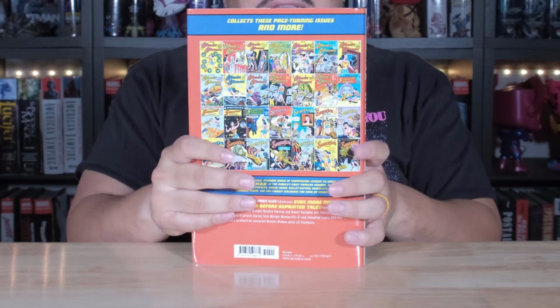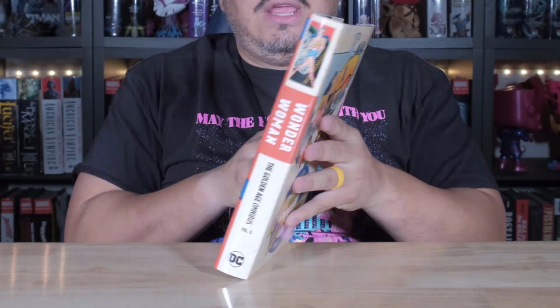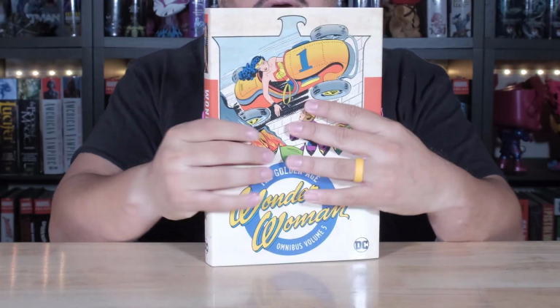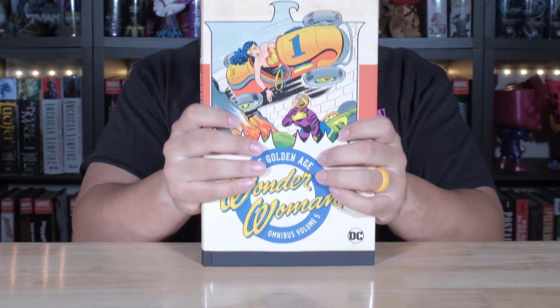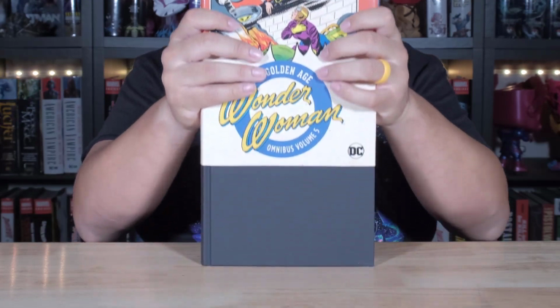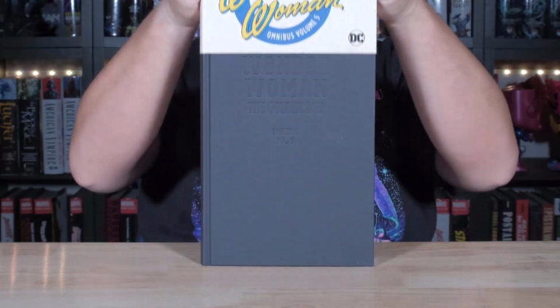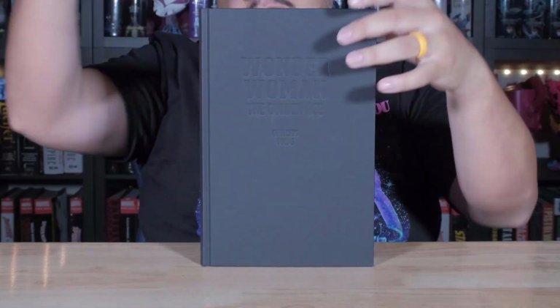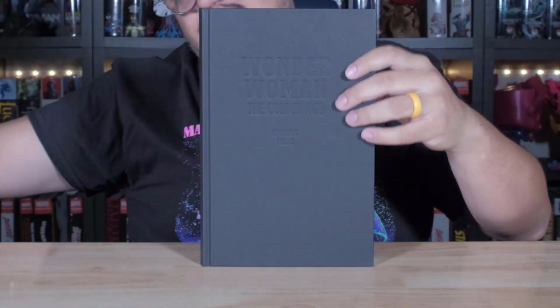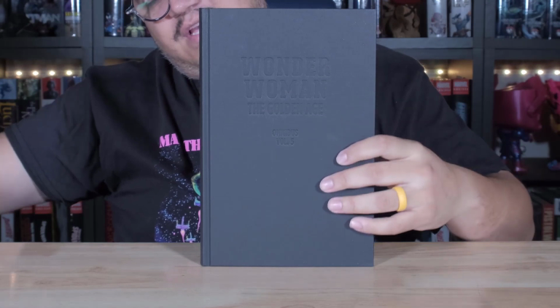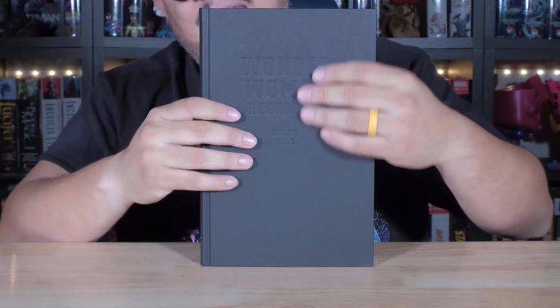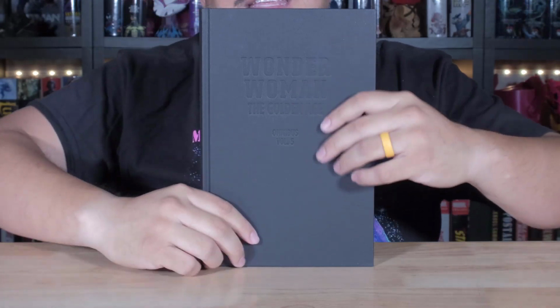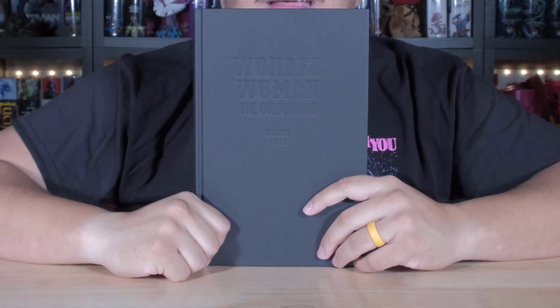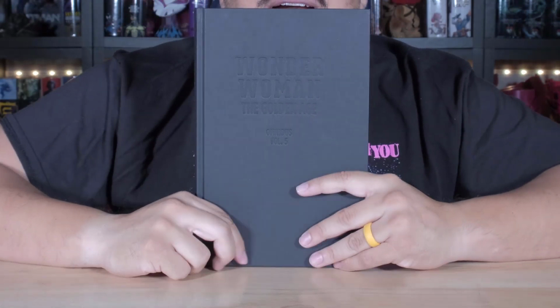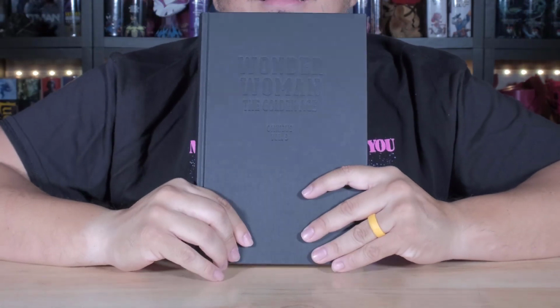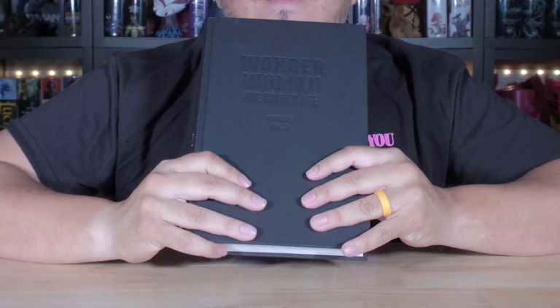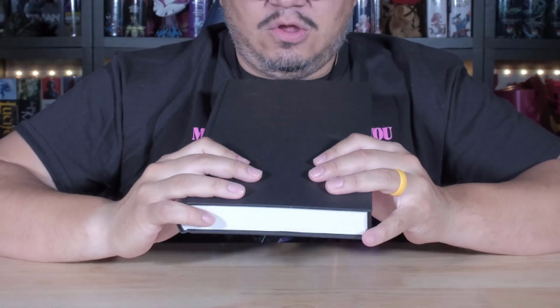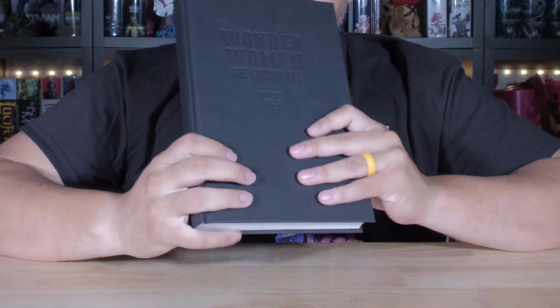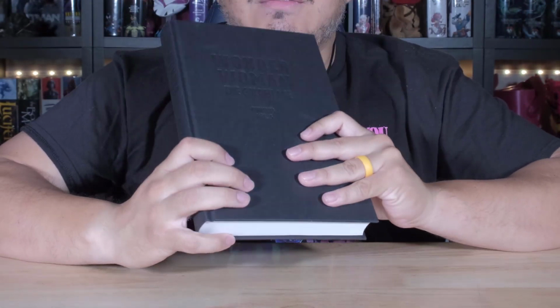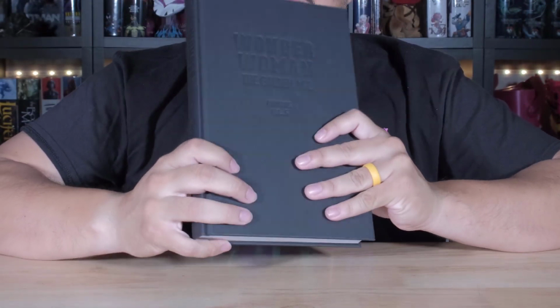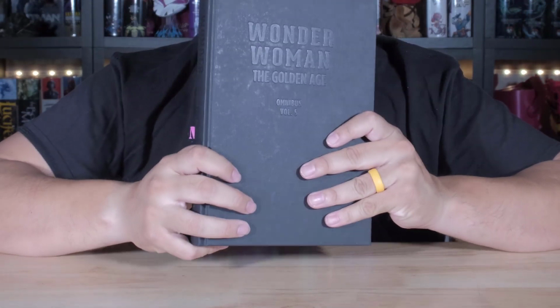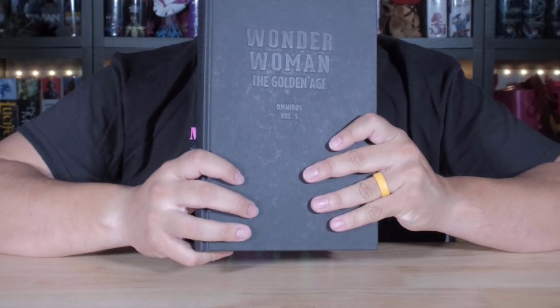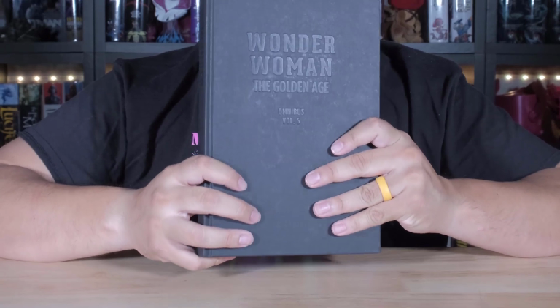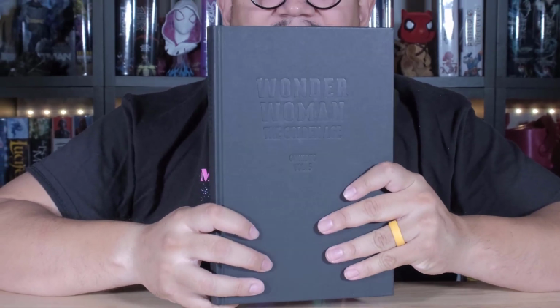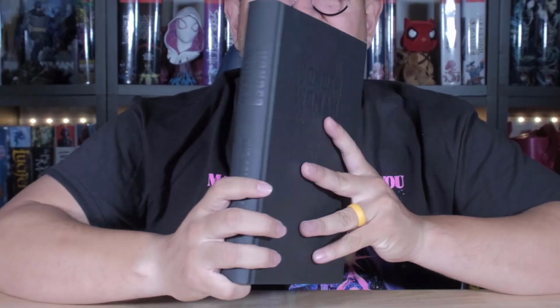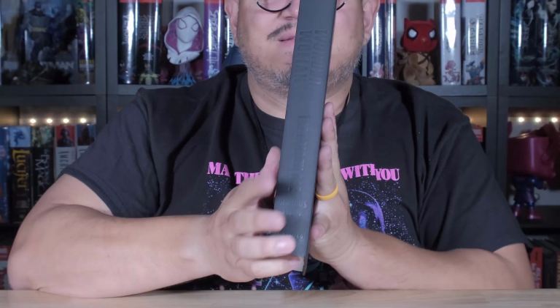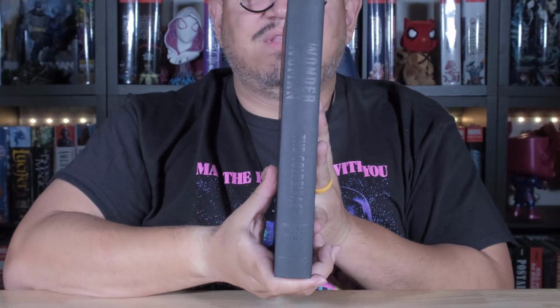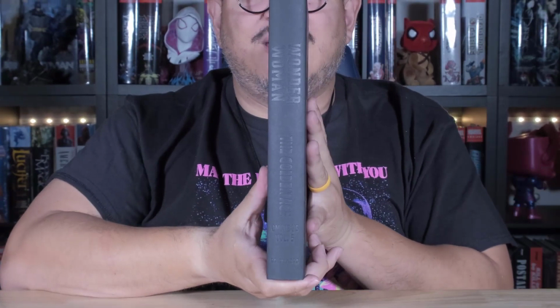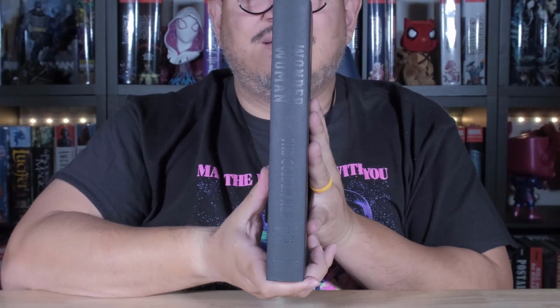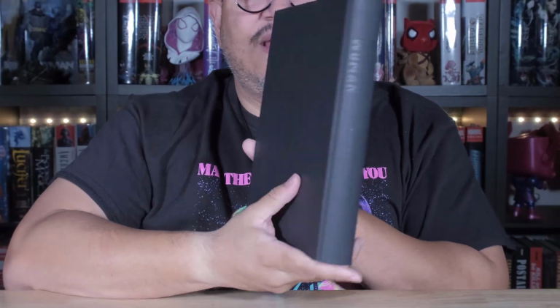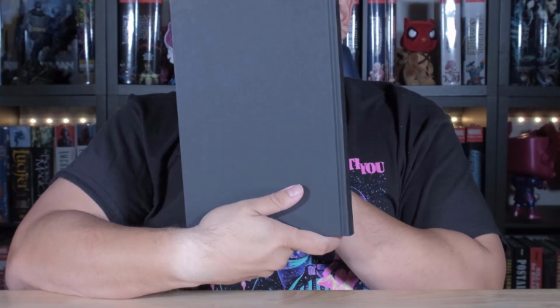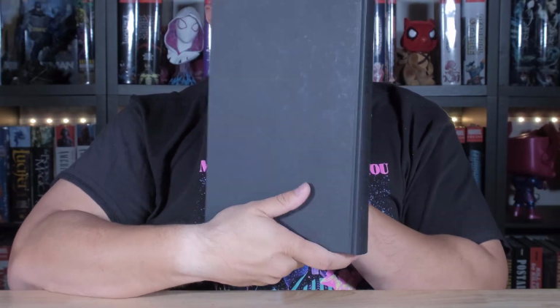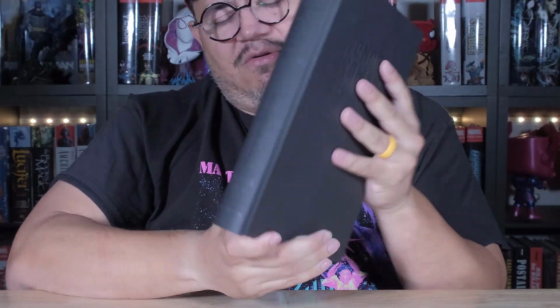Let's look underneath. Now, for these golden age ones, it's very much just the indented logo. Let me see if you can see it — right there, yeah. Same thing with the spine, and then the back is blank. Yeah, it's all right.